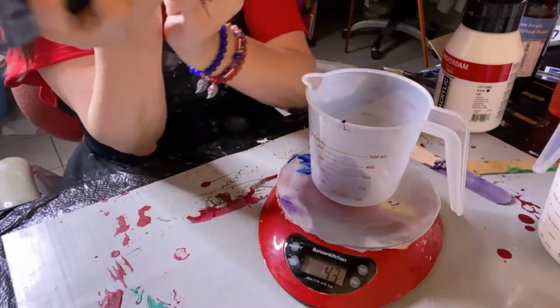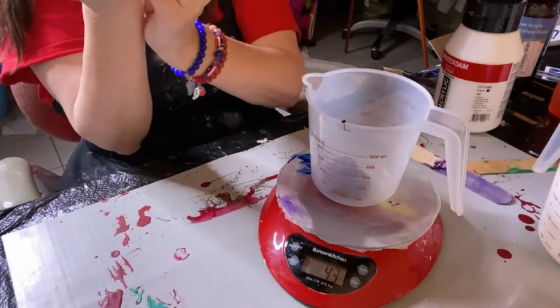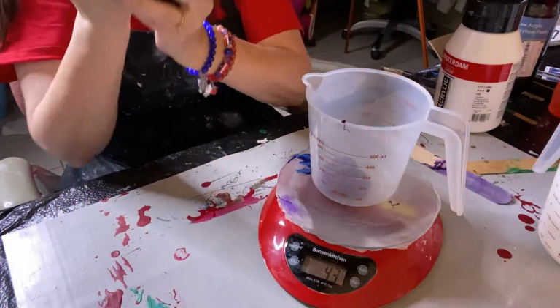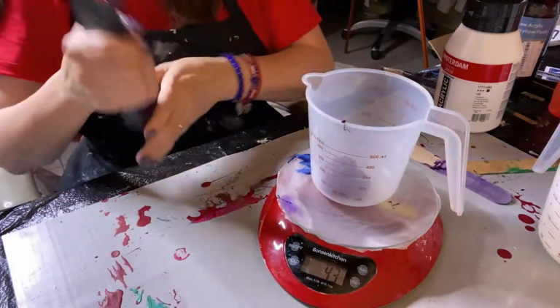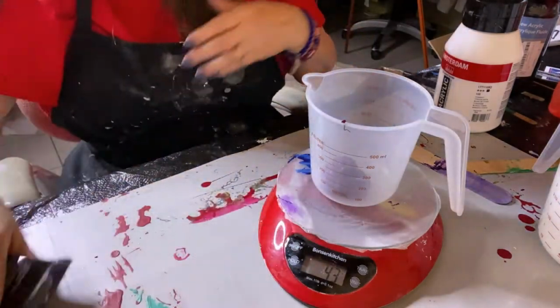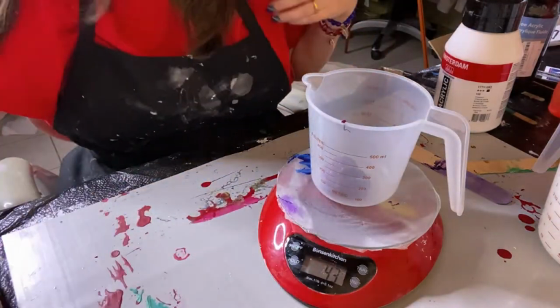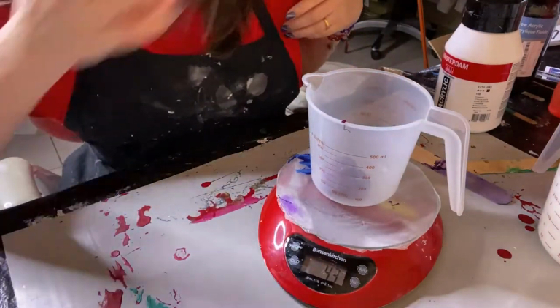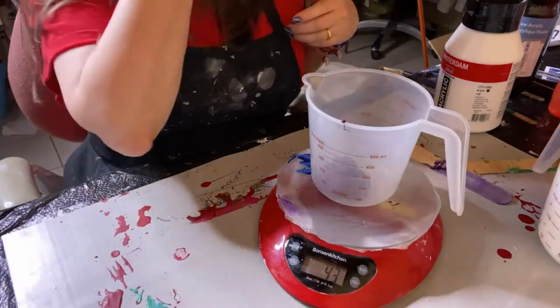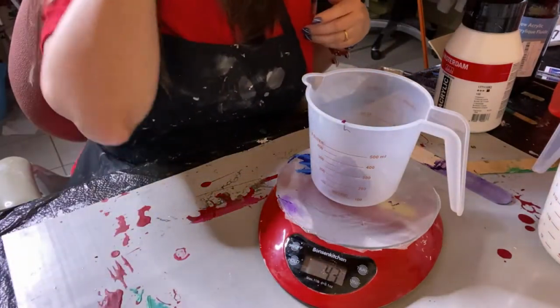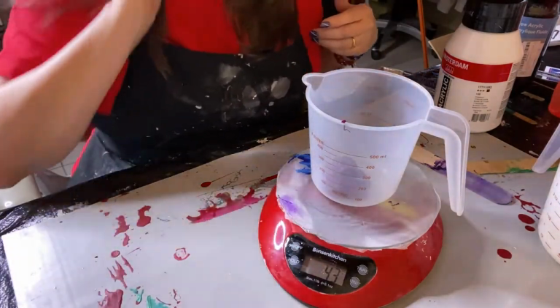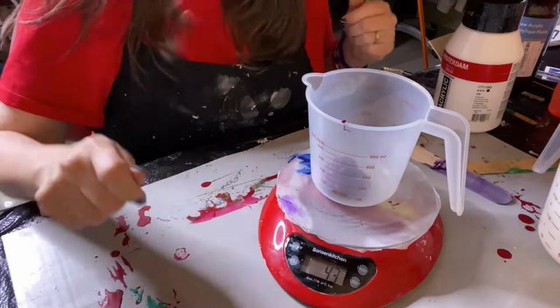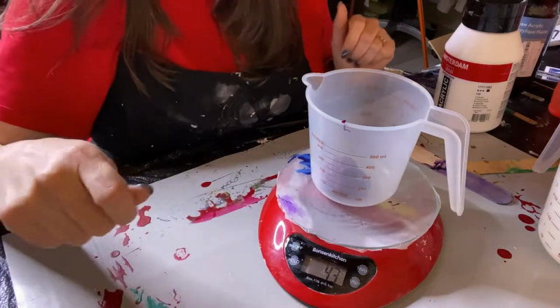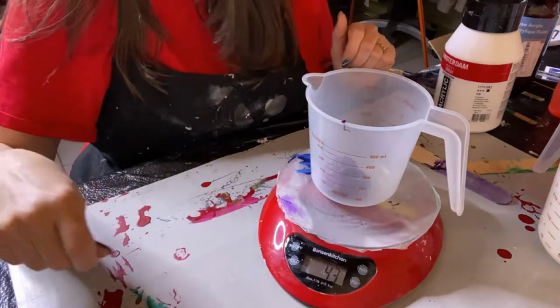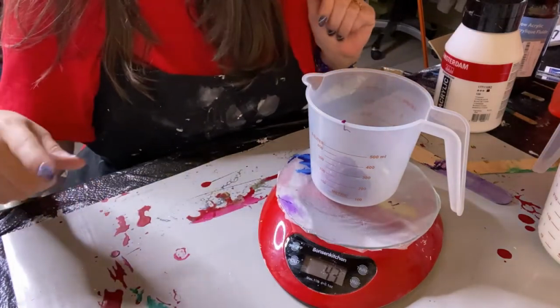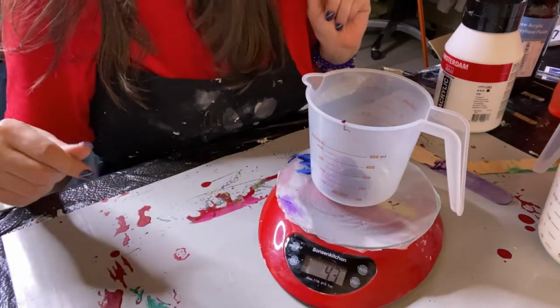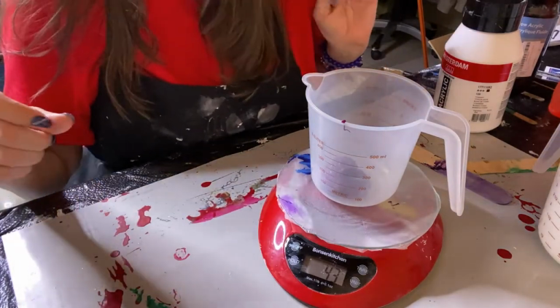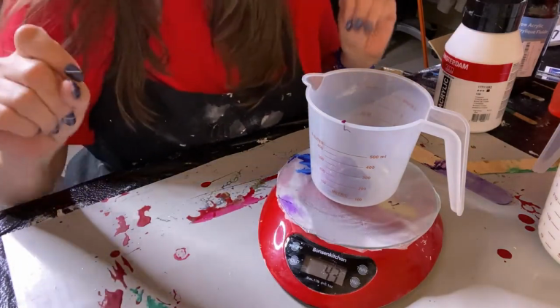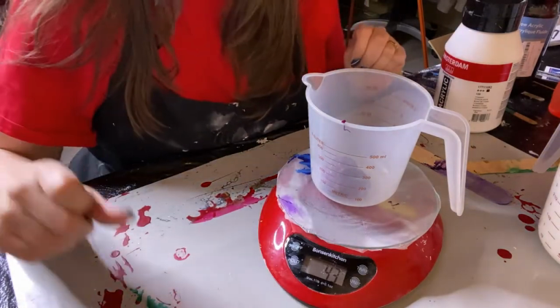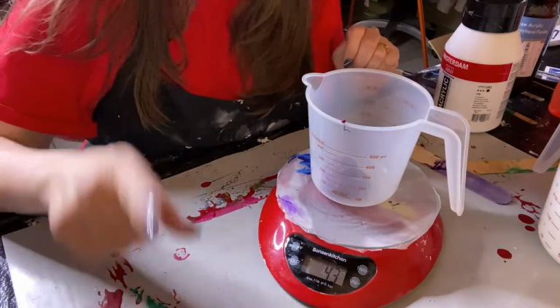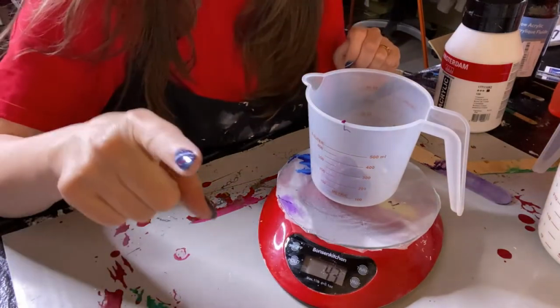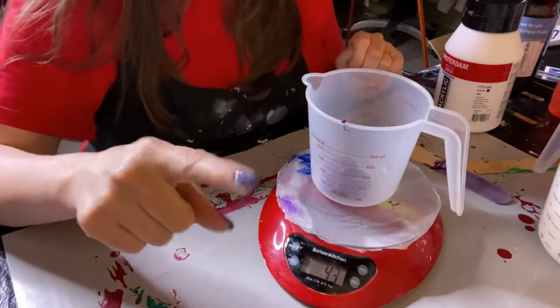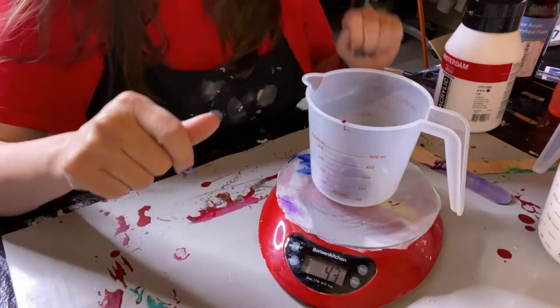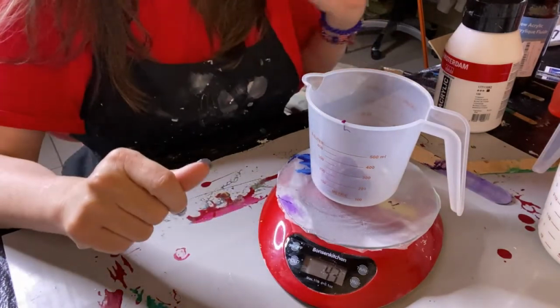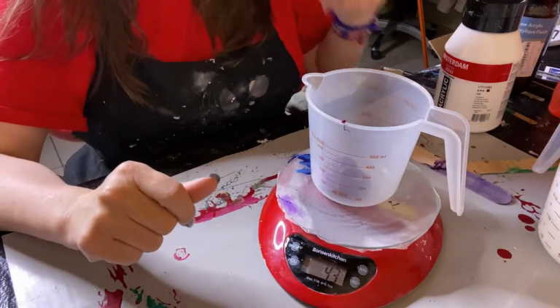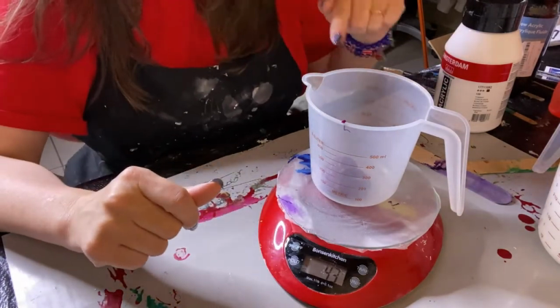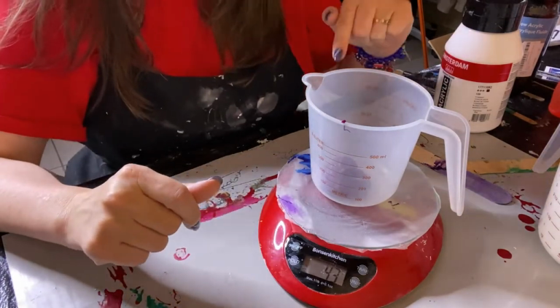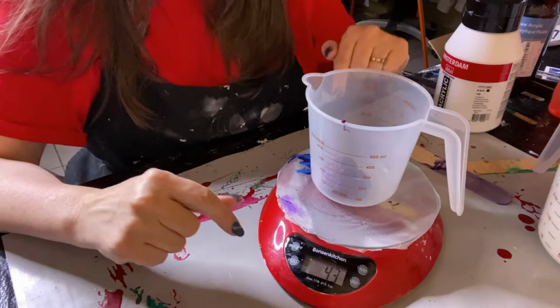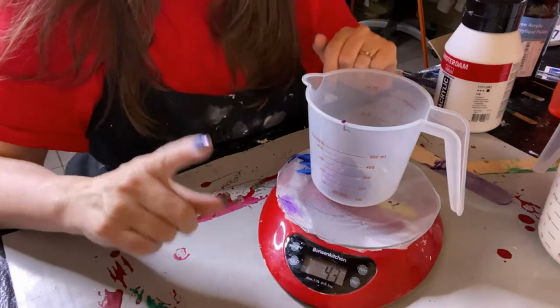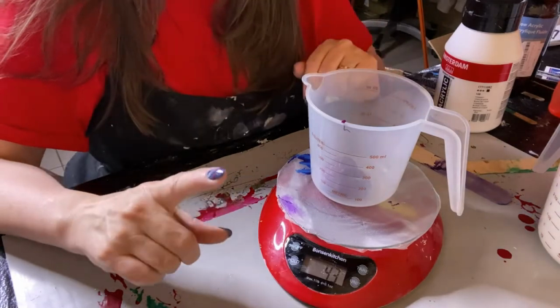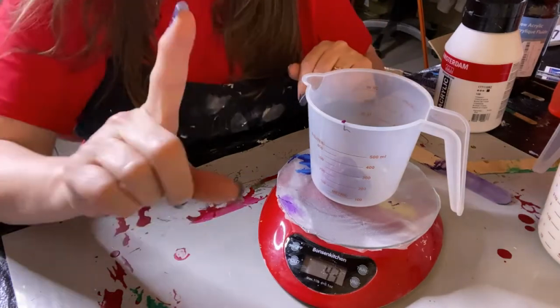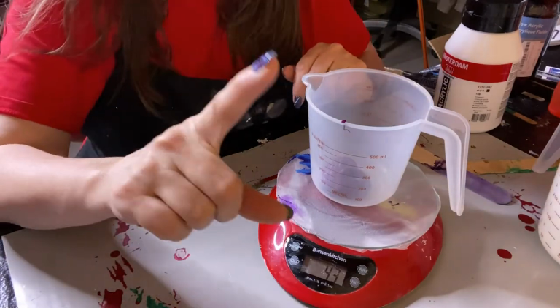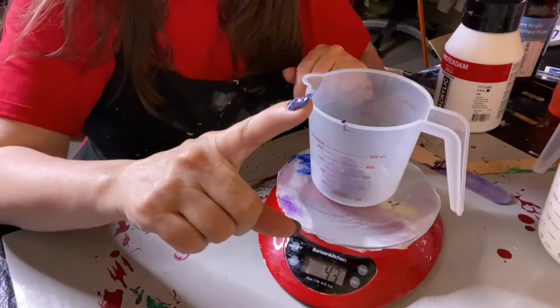So that's 43 grams of paint — one part paint. Remember that number: 43.